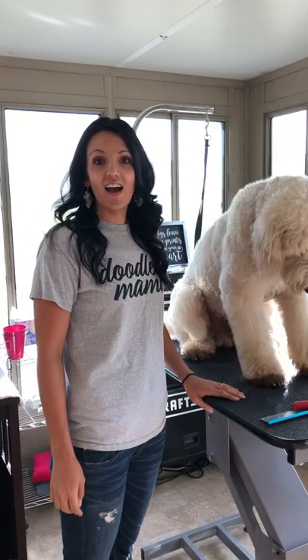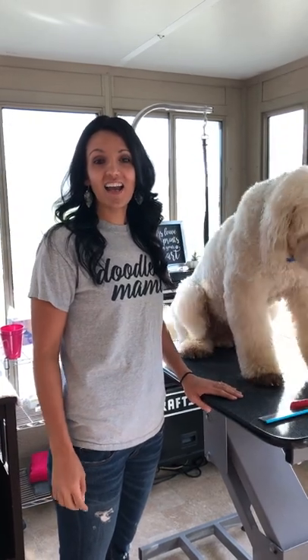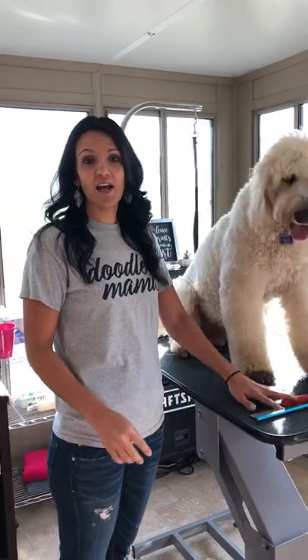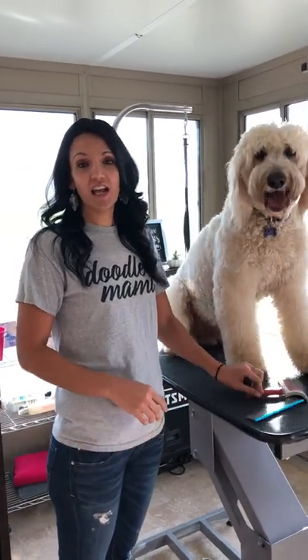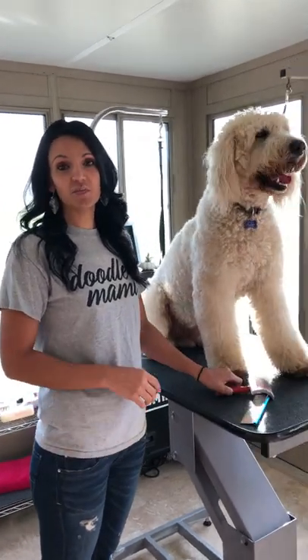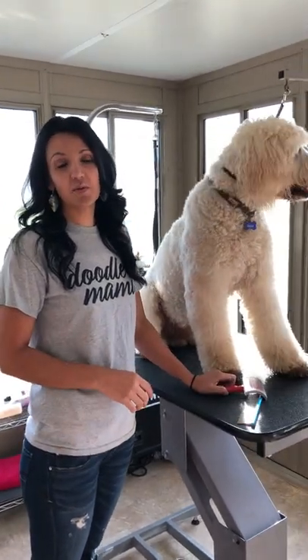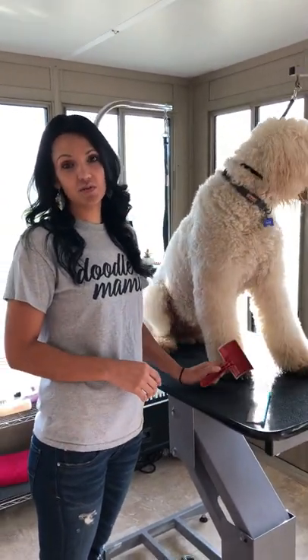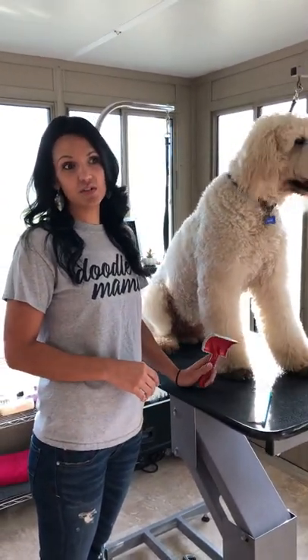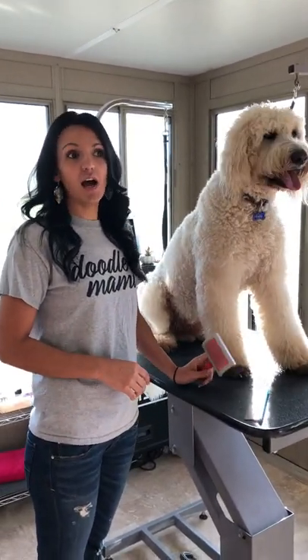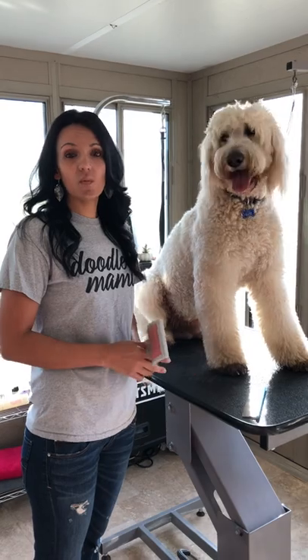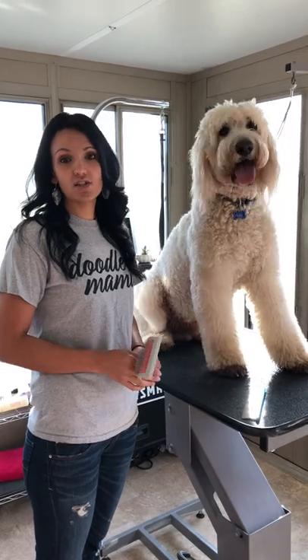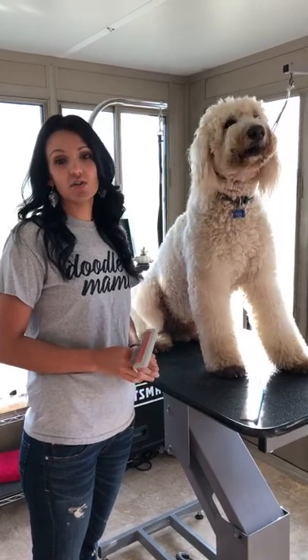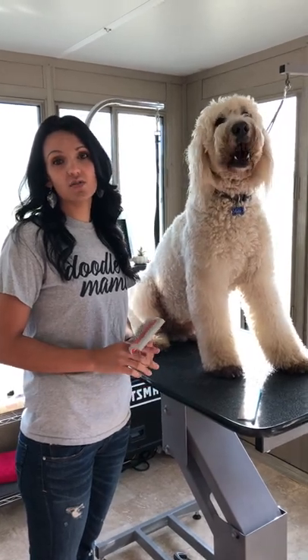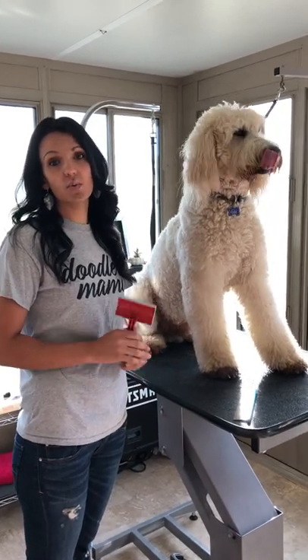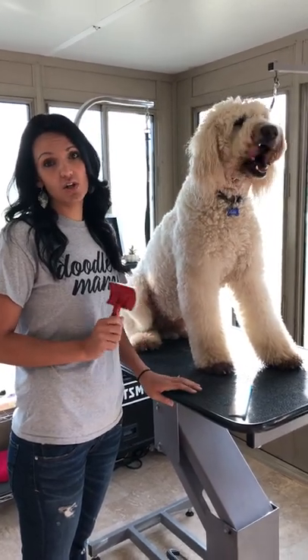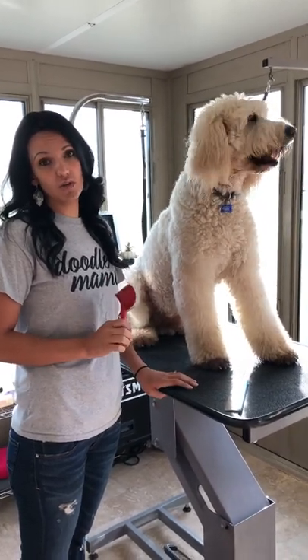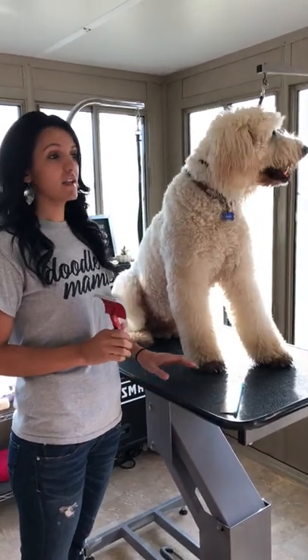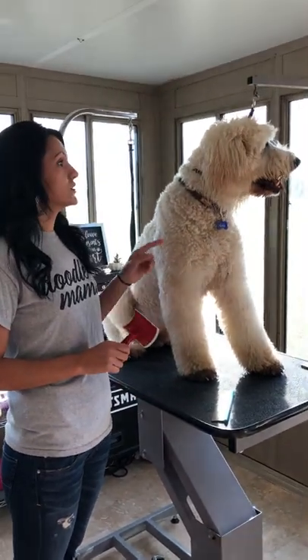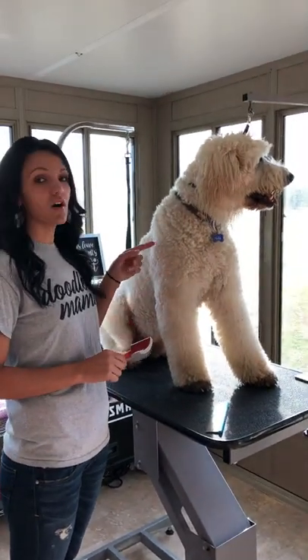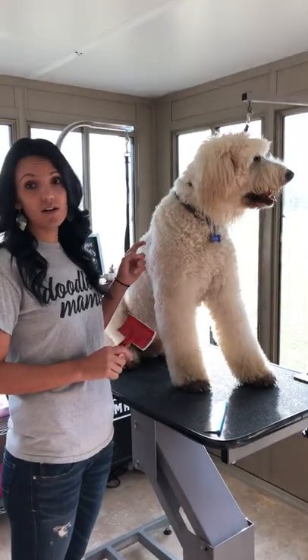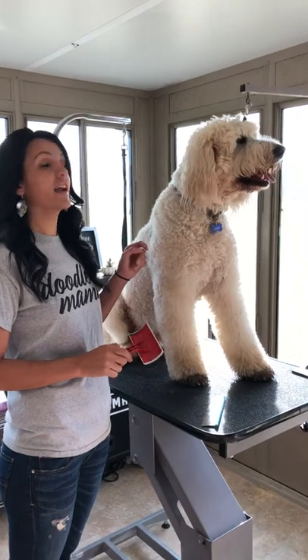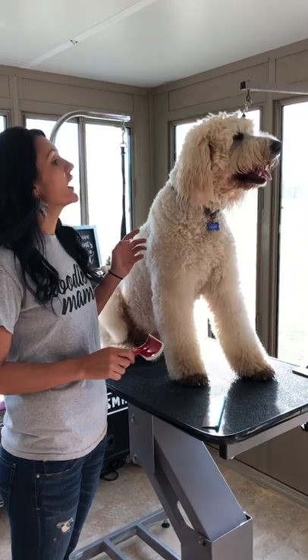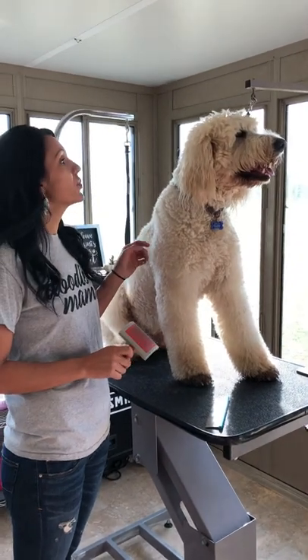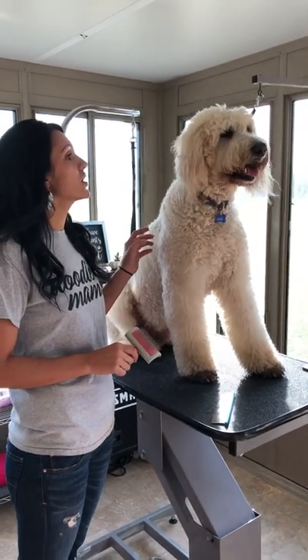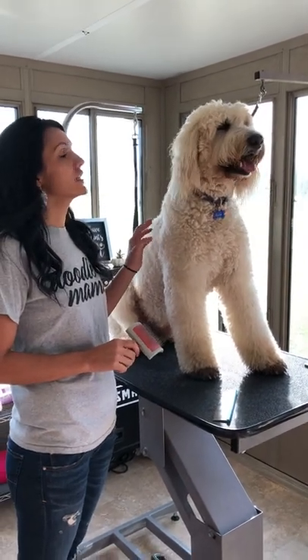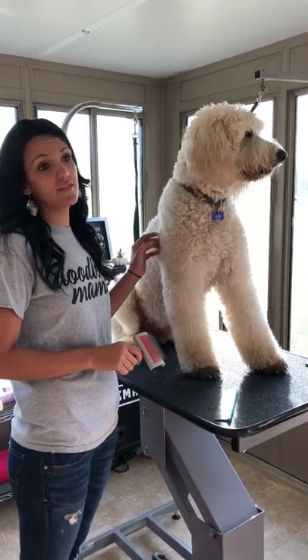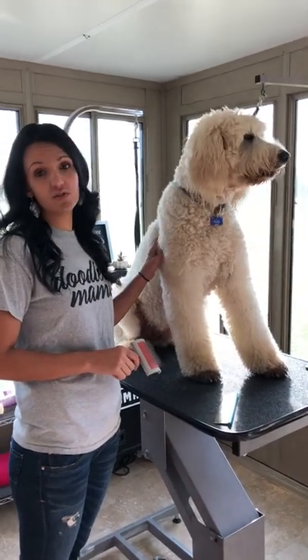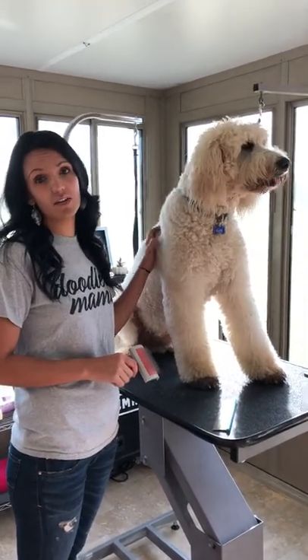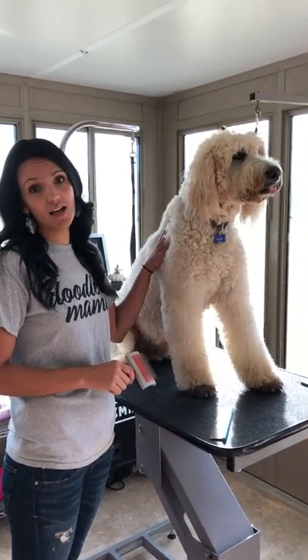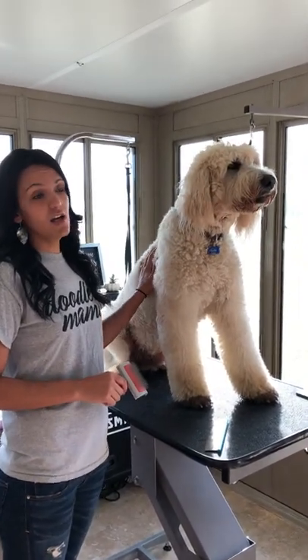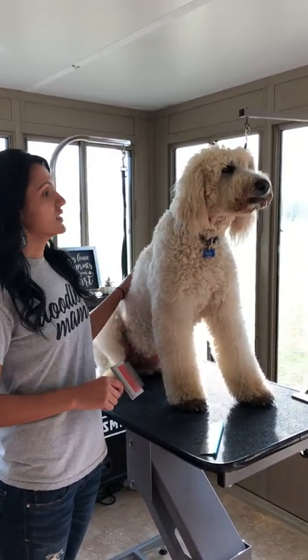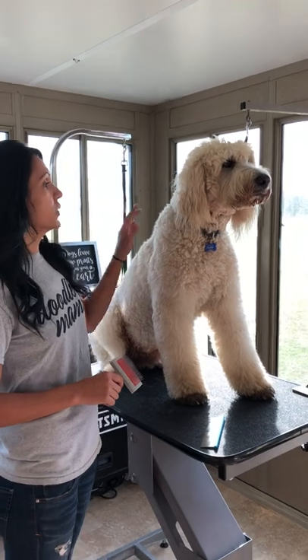Hi guys, I'm Heidi from Sky Poodles and Doodles. I wanted to show you how to brush a doodle. This is Radar. I got him a couple years ago and he's my very first doodle I ever got. So he's a big boy.